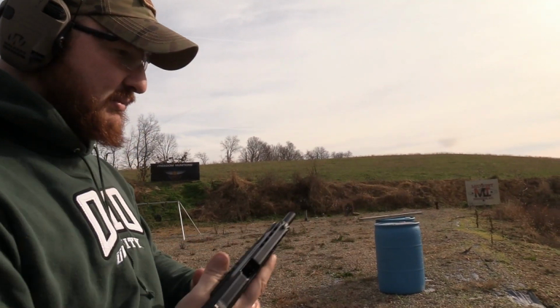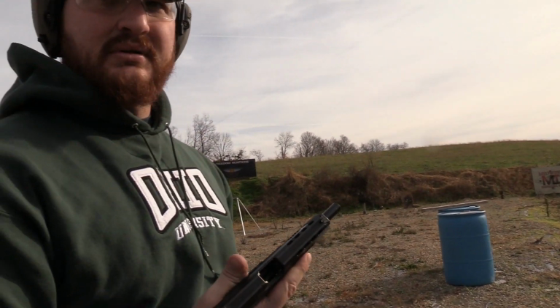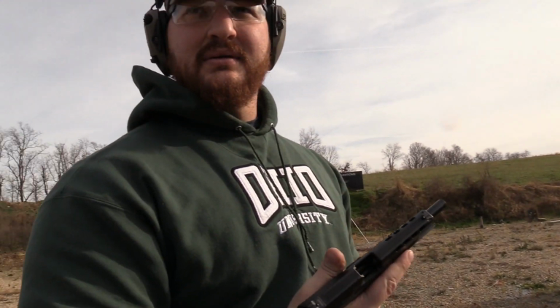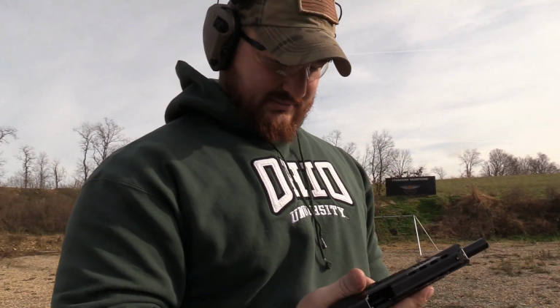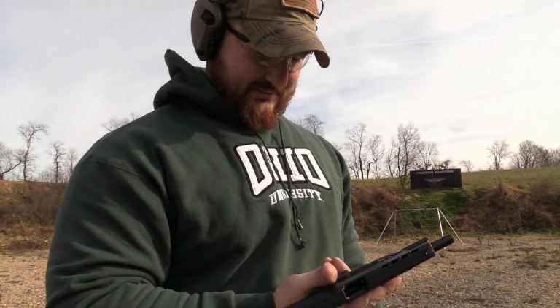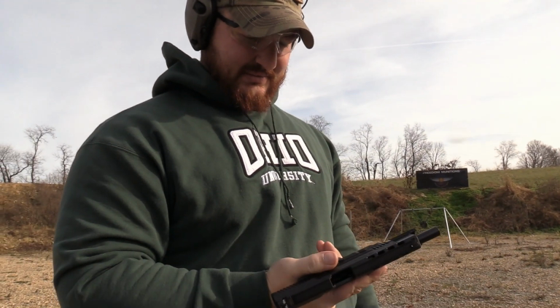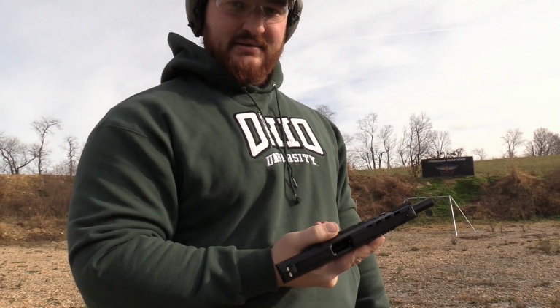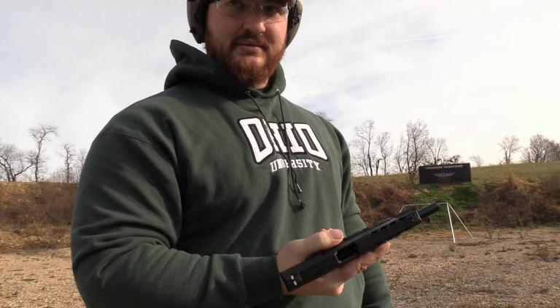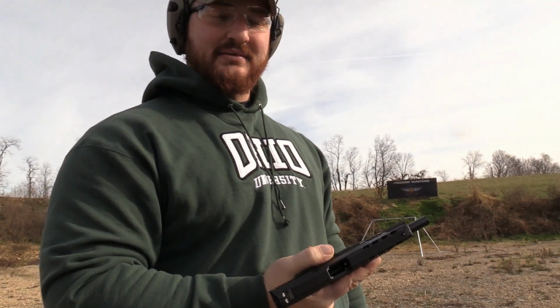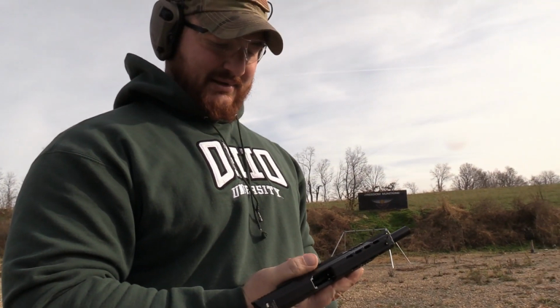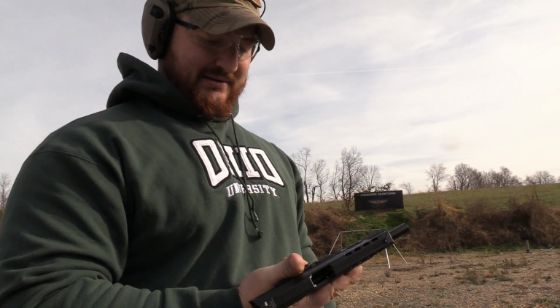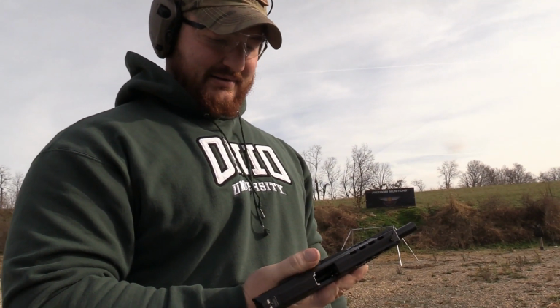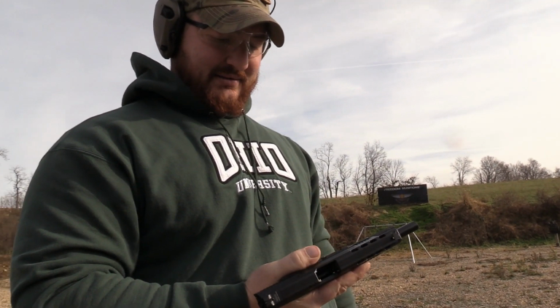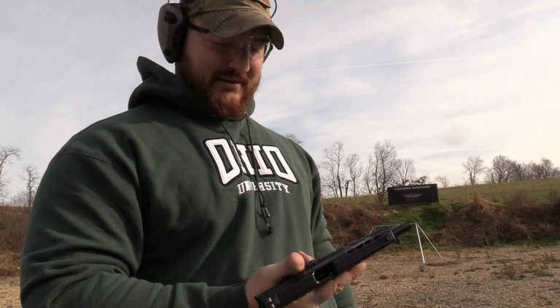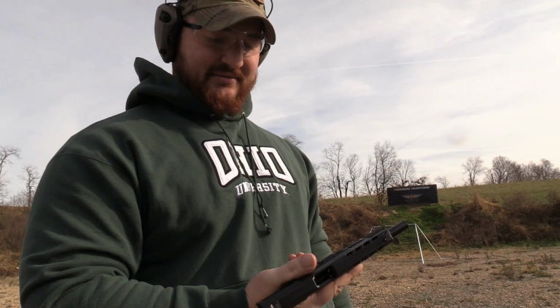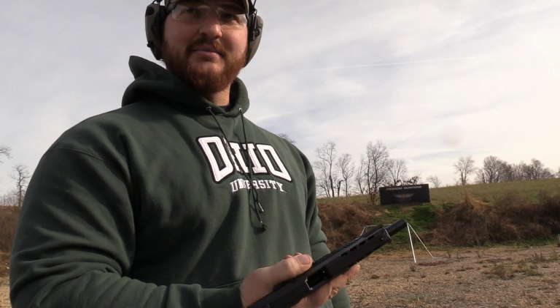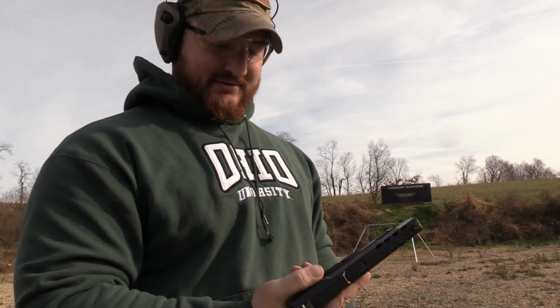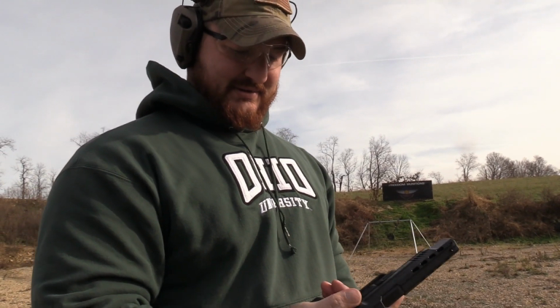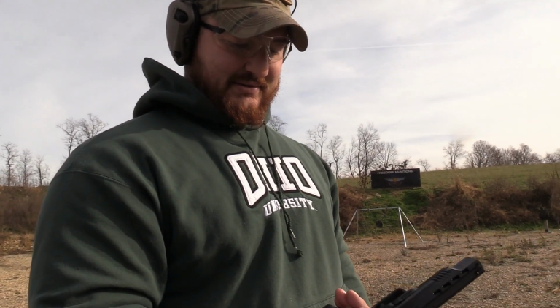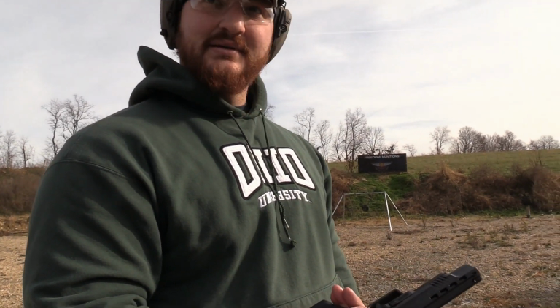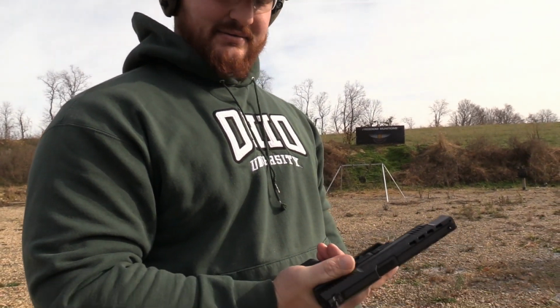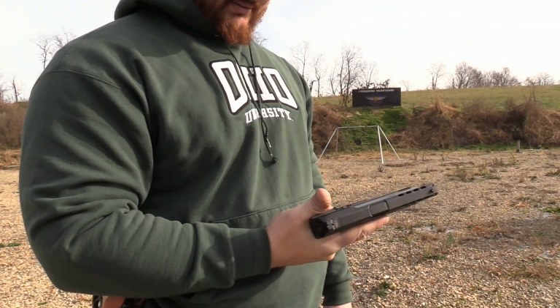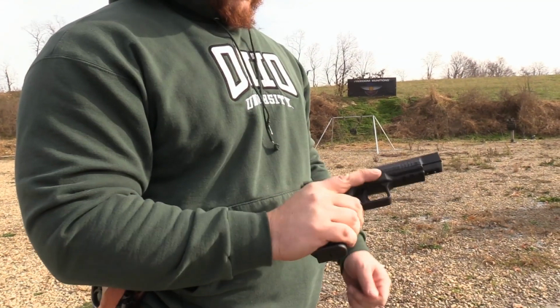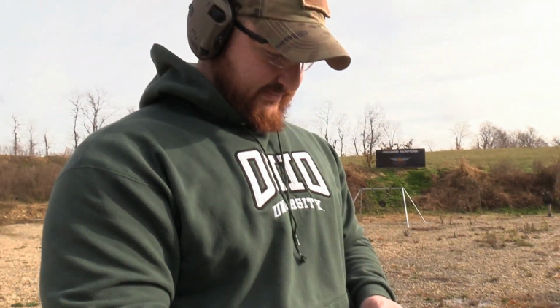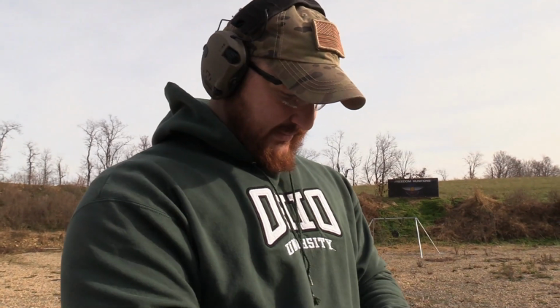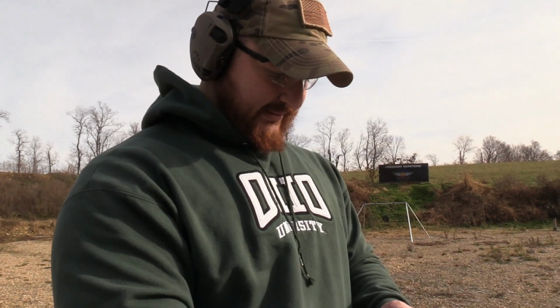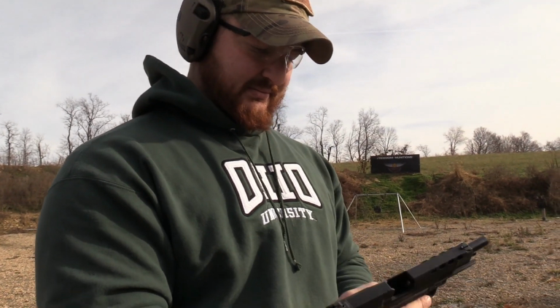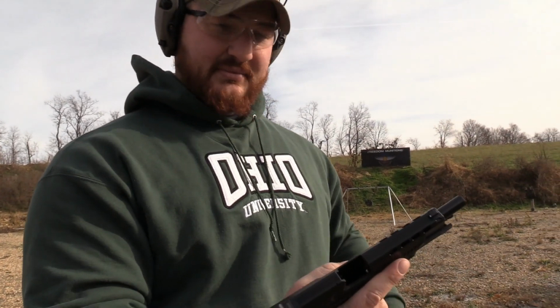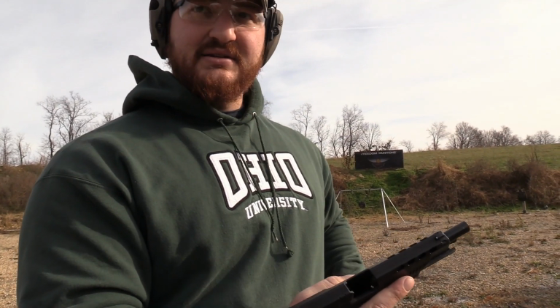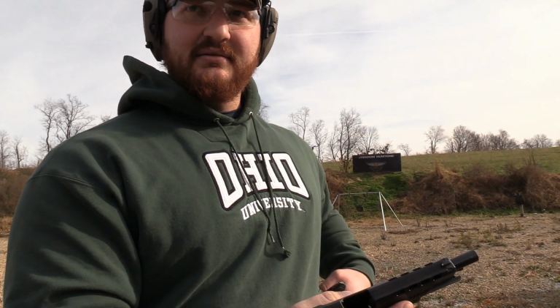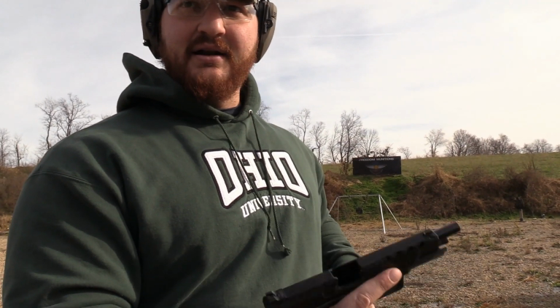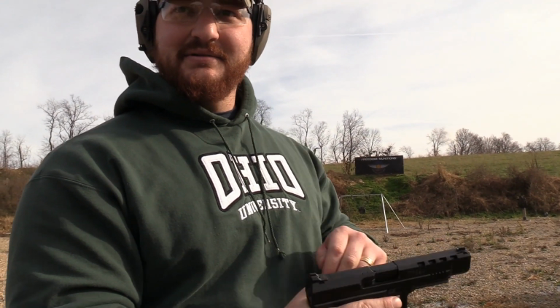Mr. Tactical Bacon is here, and the slide didn't lock back for him. Yeah — fat thumb, fat thumb. So that's the TP9 SFL. What do you think, boss? It's great. Auto, yeah.